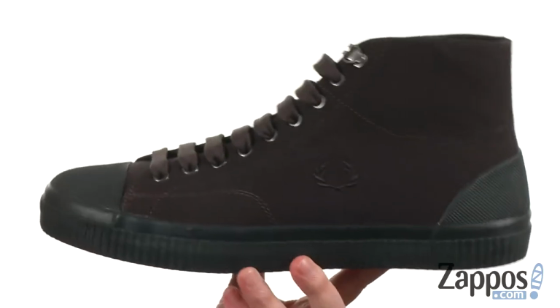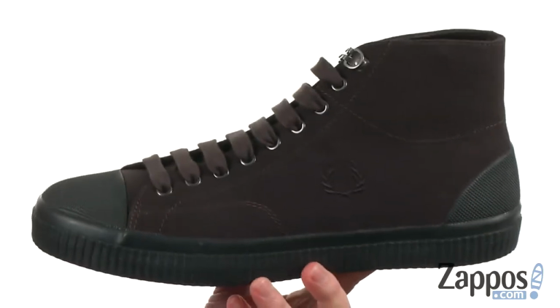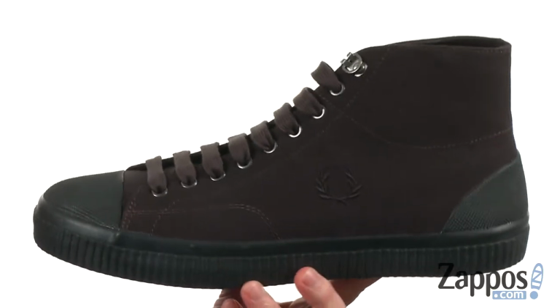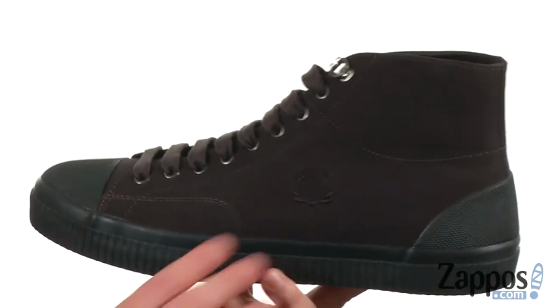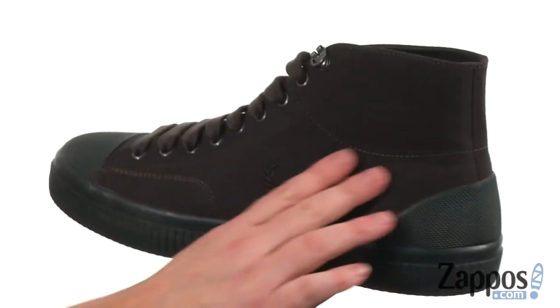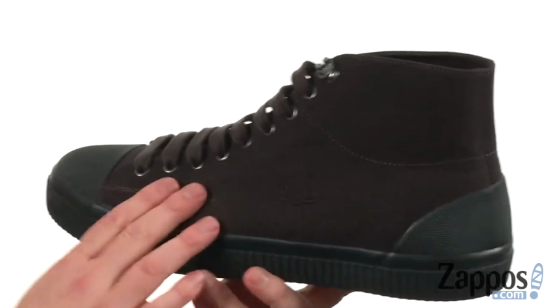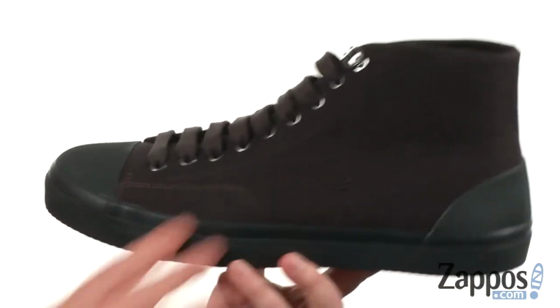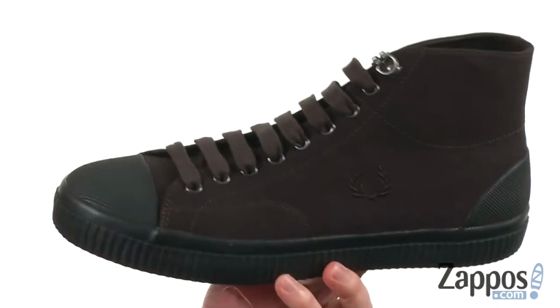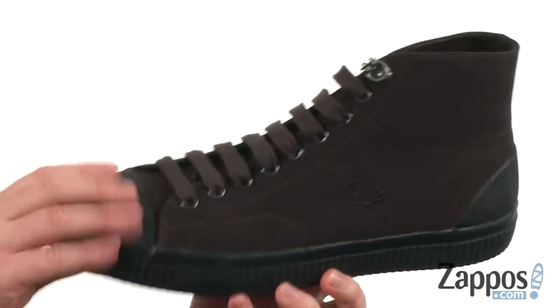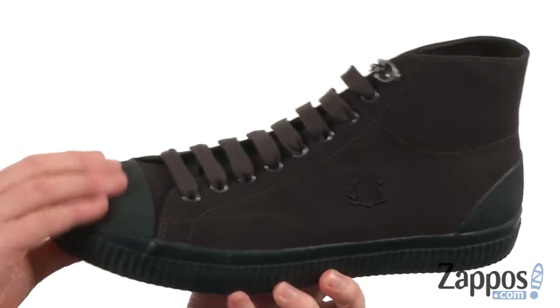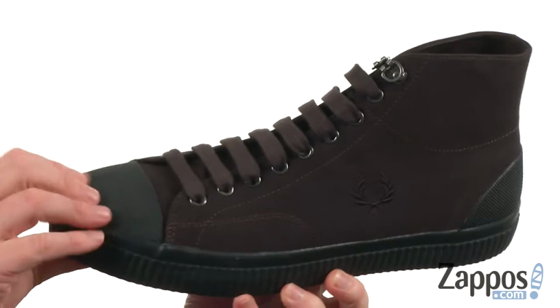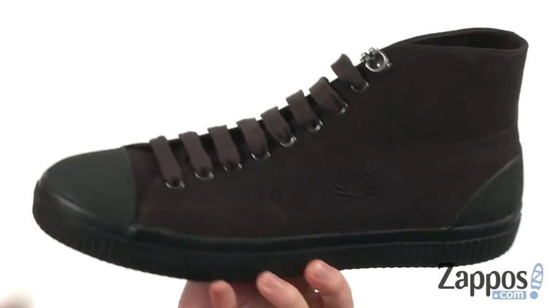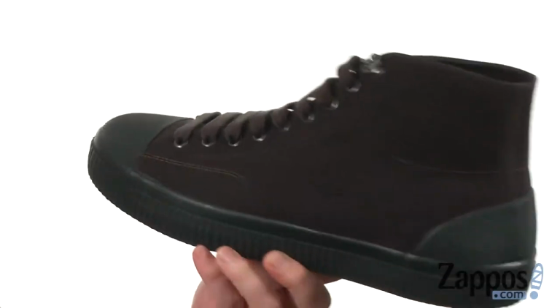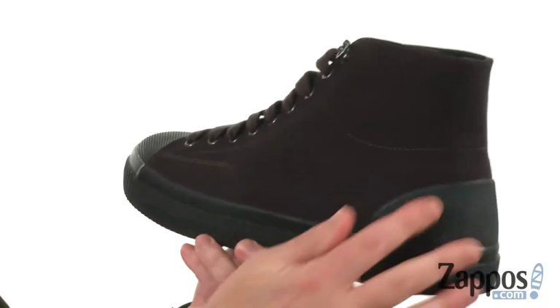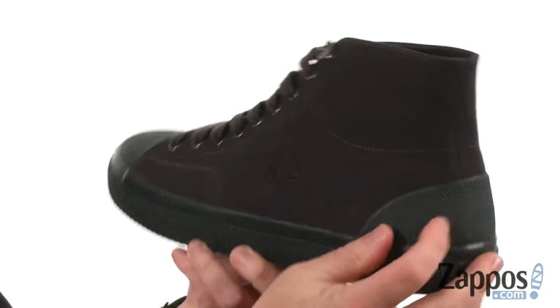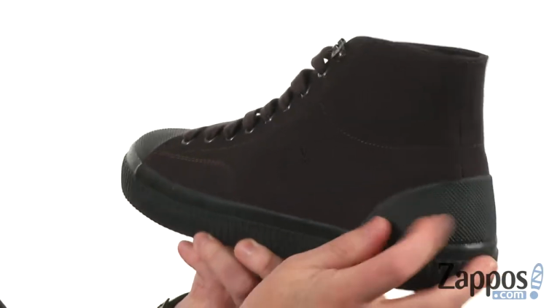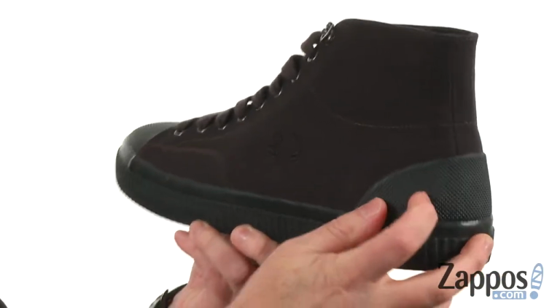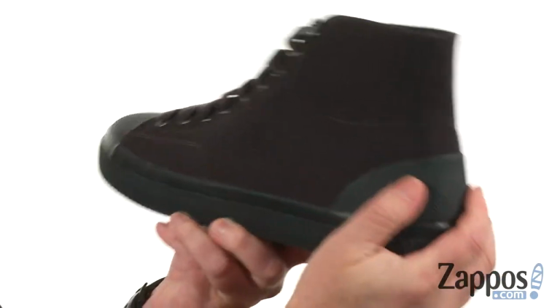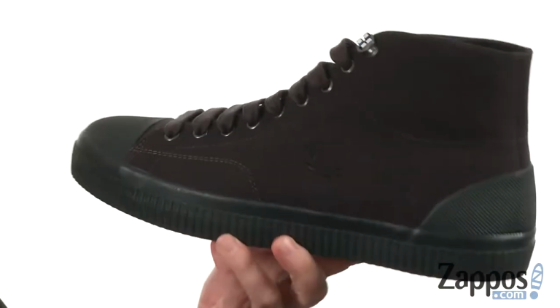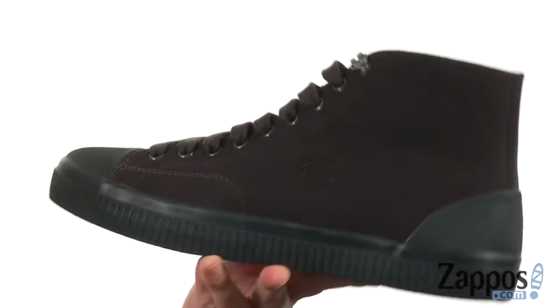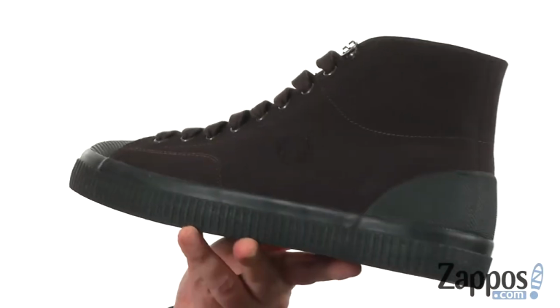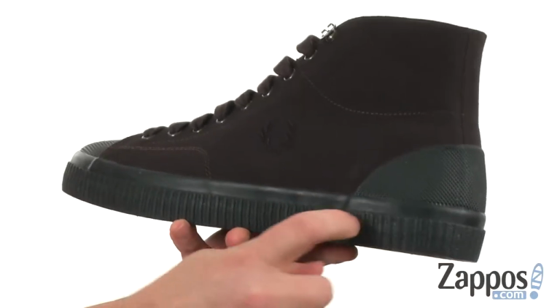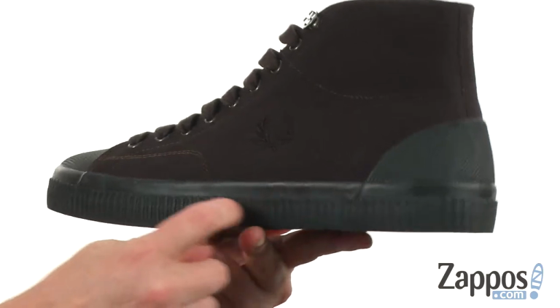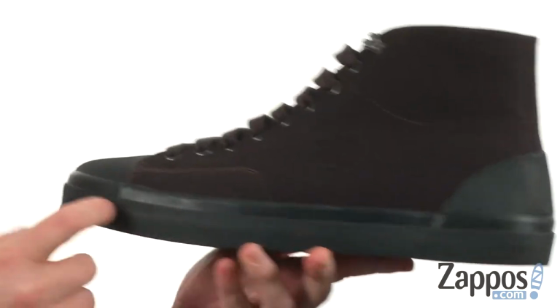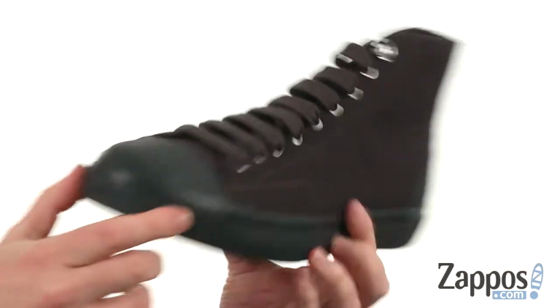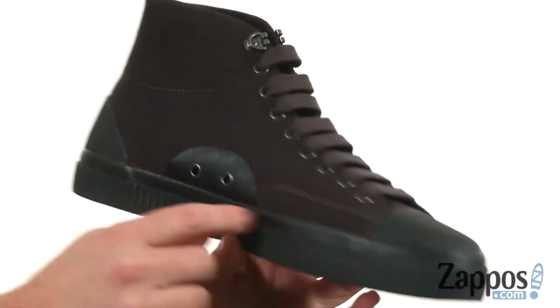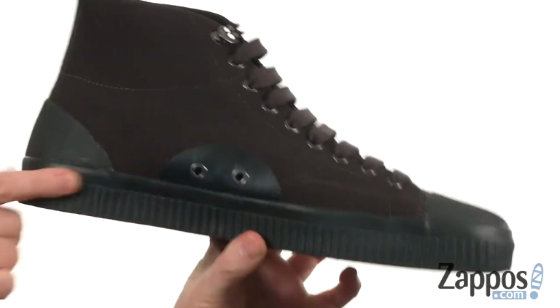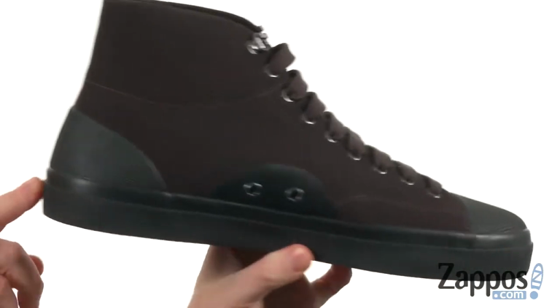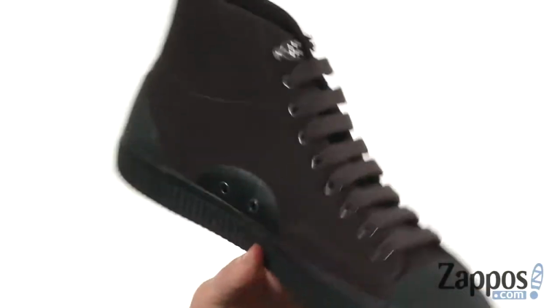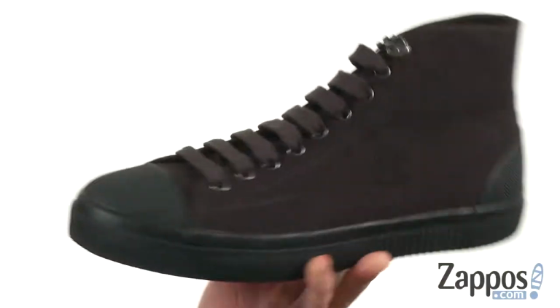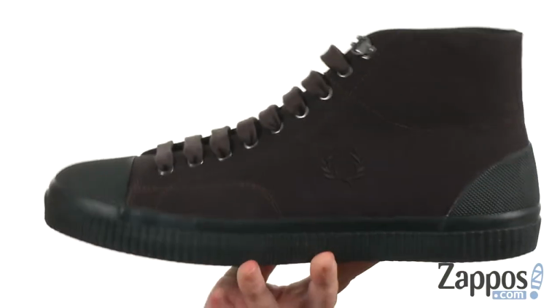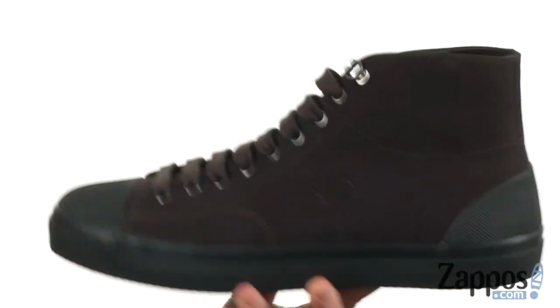They're available in a few different colors to choose from, made out of a soft canvas material. You've got the textured toe cap up front and a textured heel cap back here in the back, and this little ribbed midsole just really pulls the whole look together.